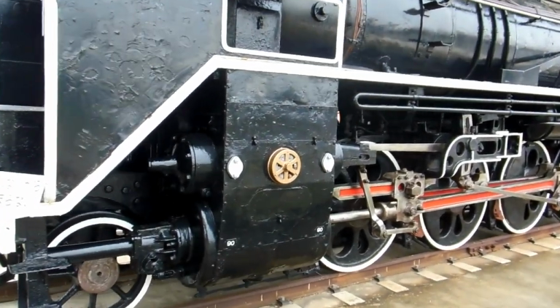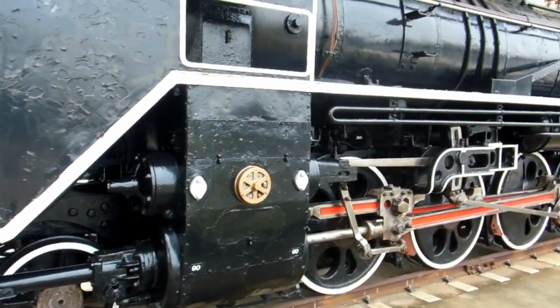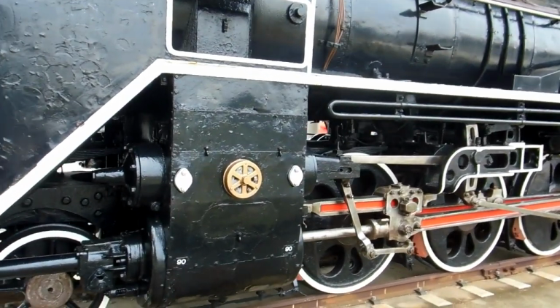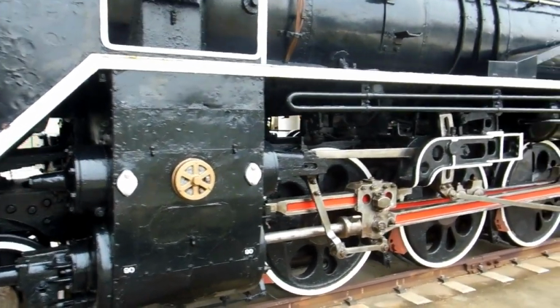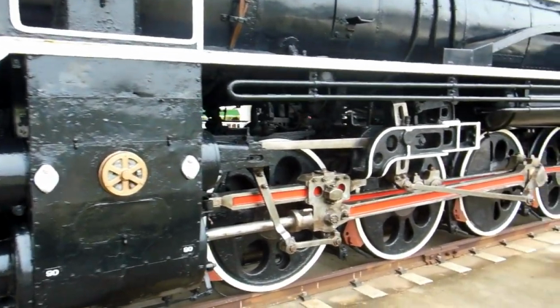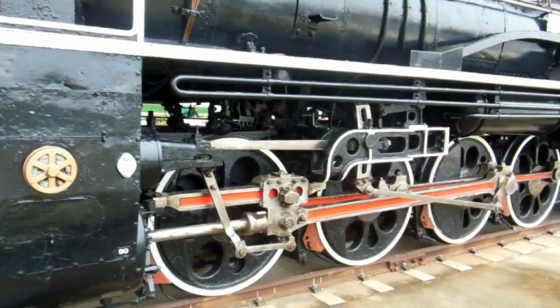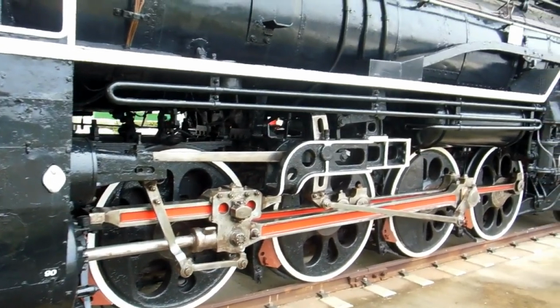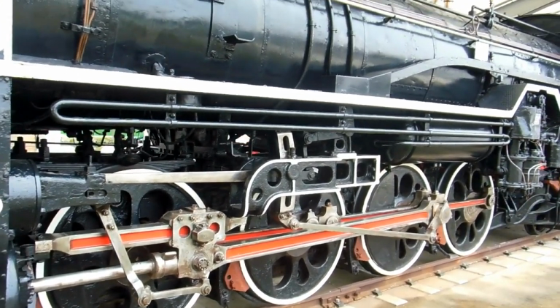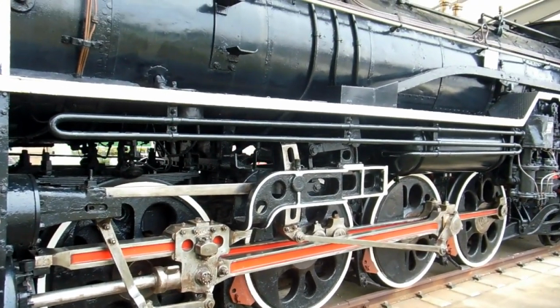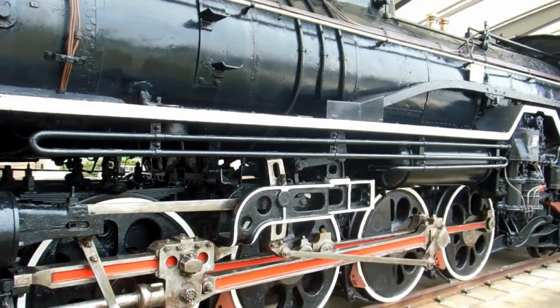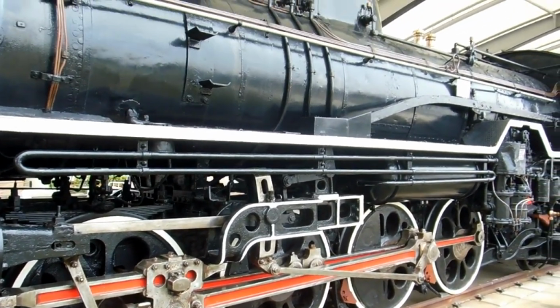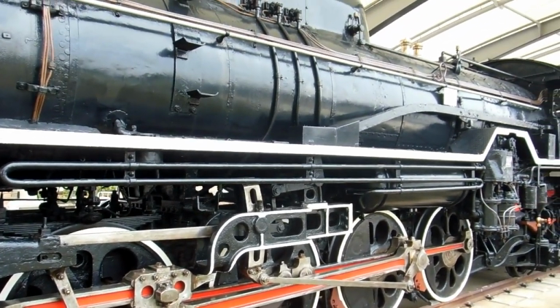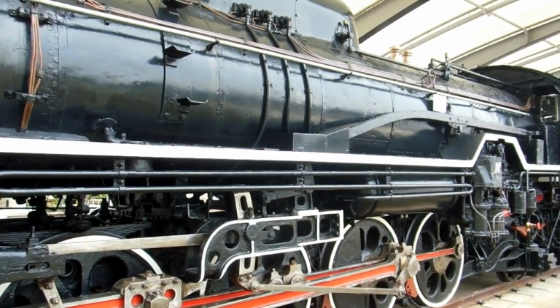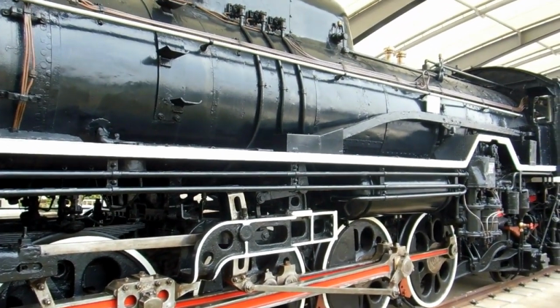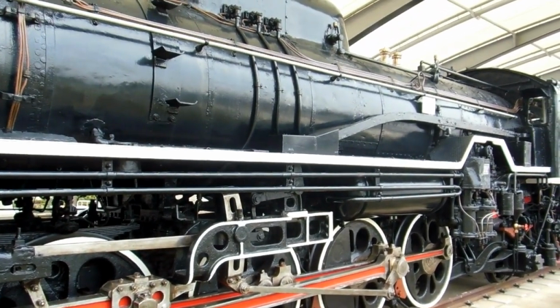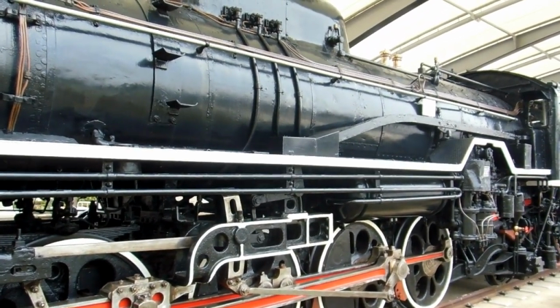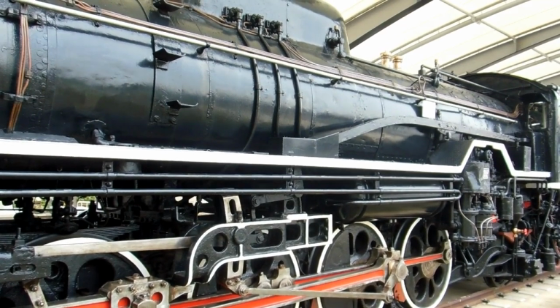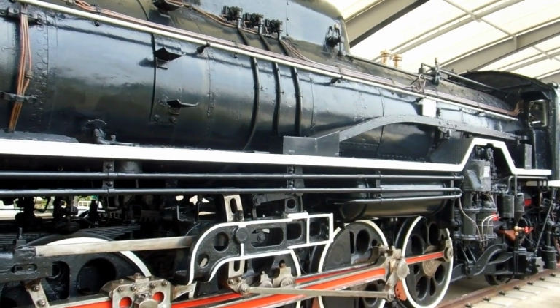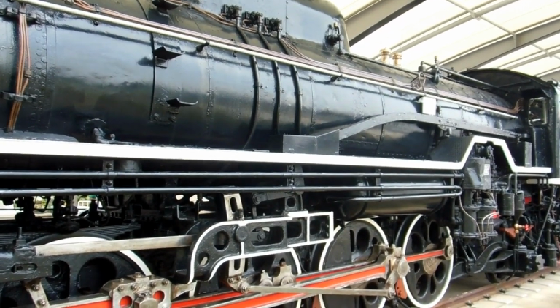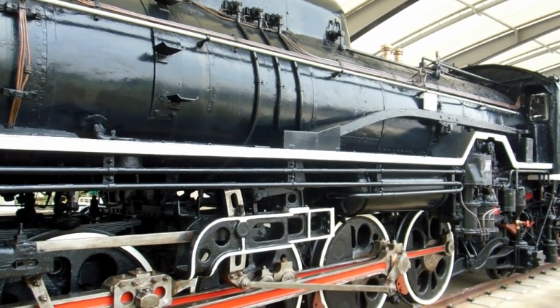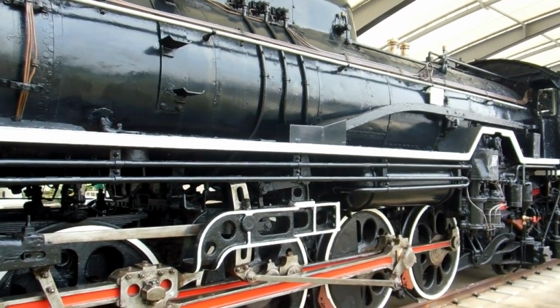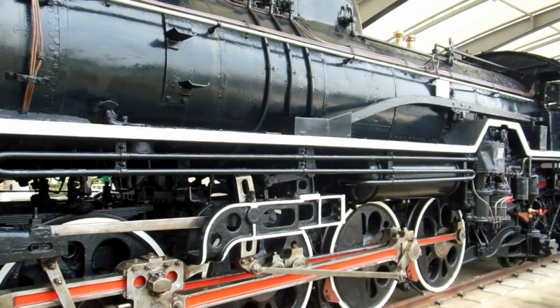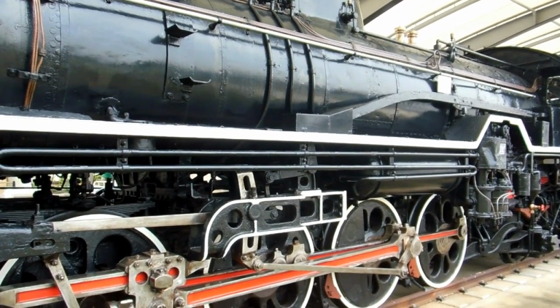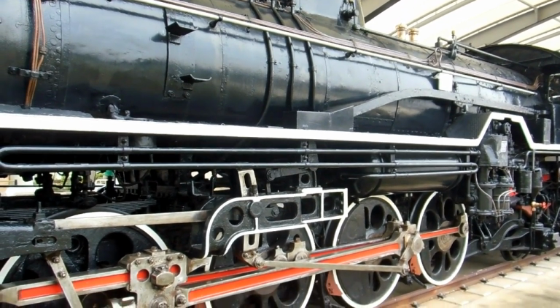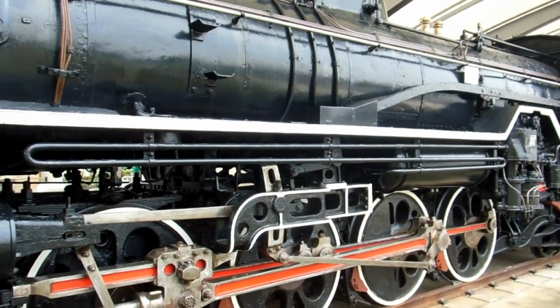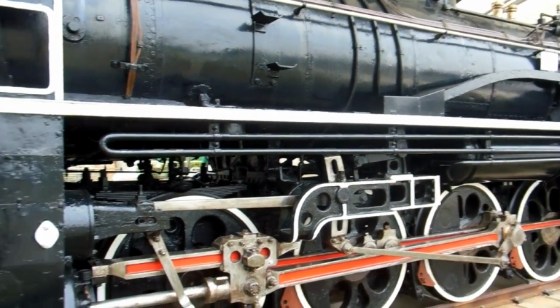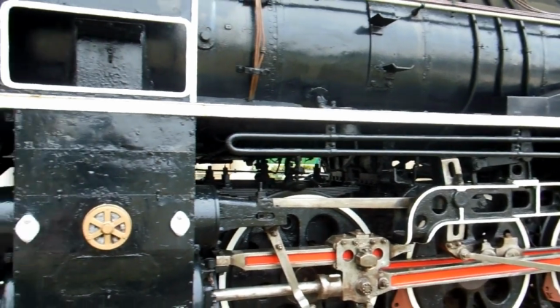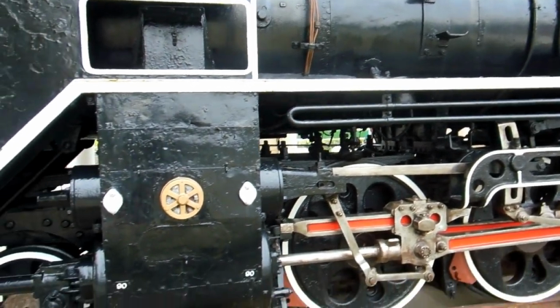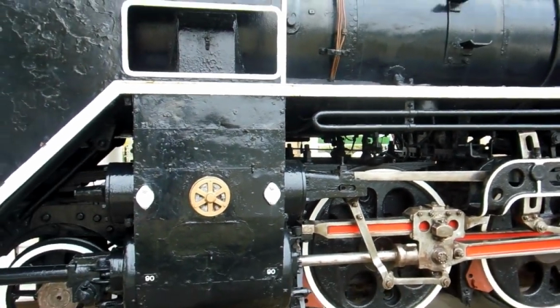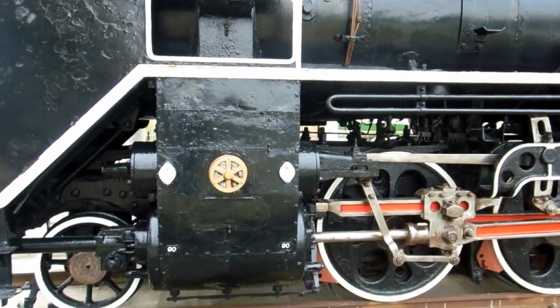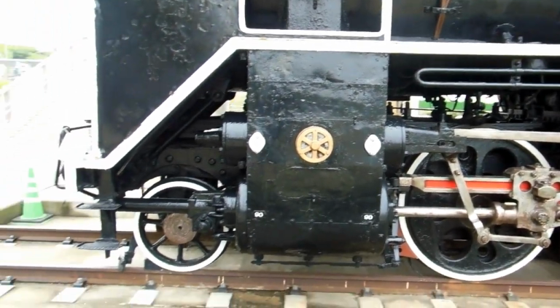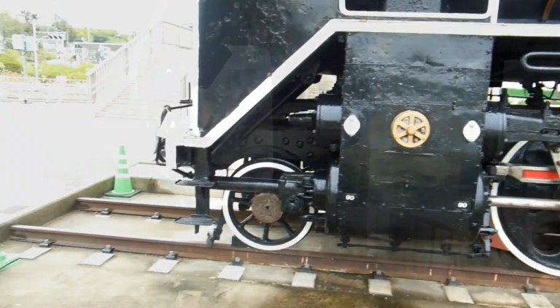We came across this one in a park in Japan — just a steam train, obviously has been preserved there. They've put a roof over it and painted it all up to protect it from the weather. Quite an amazing piece of machinery, isn't it?